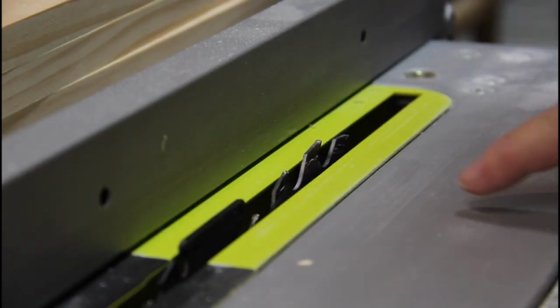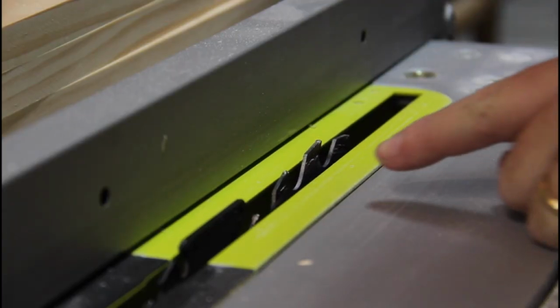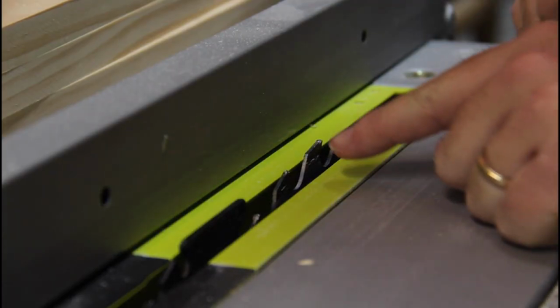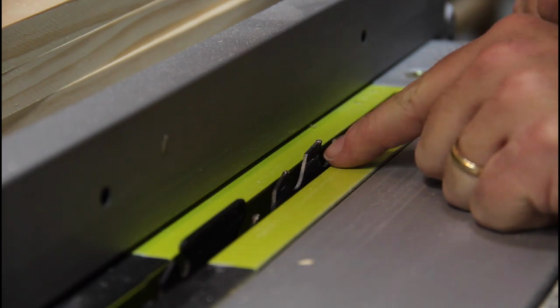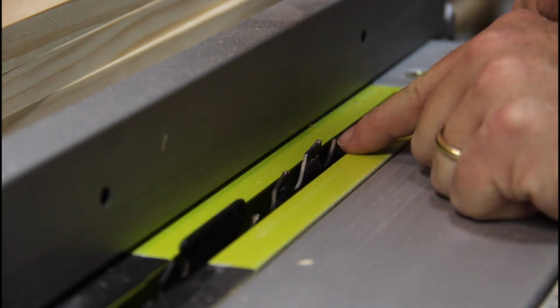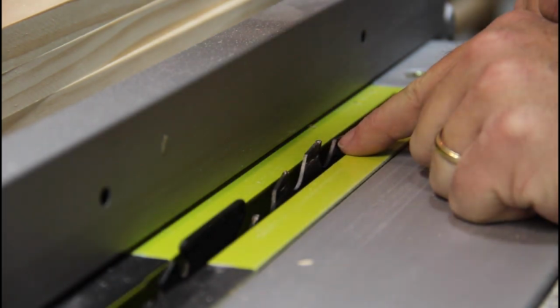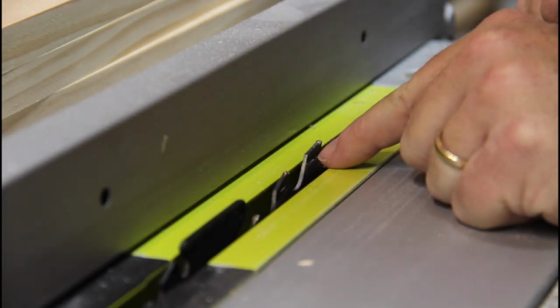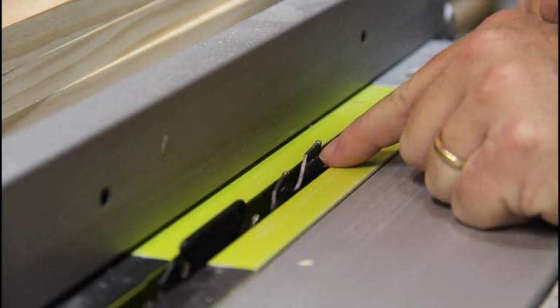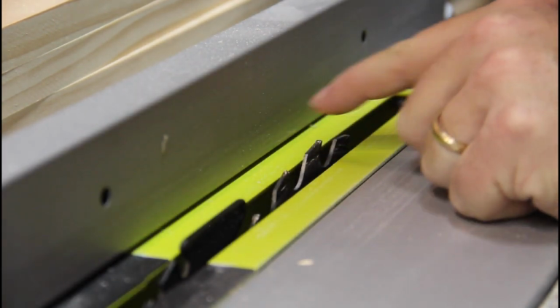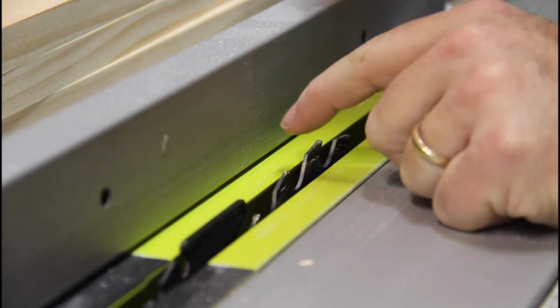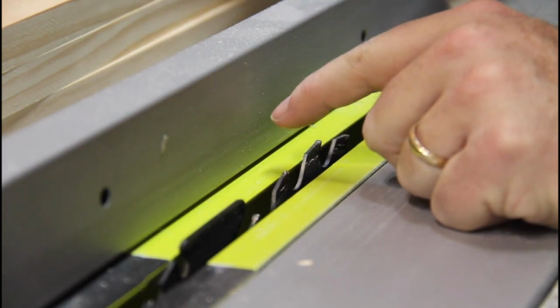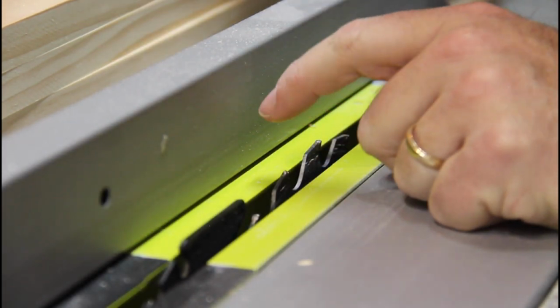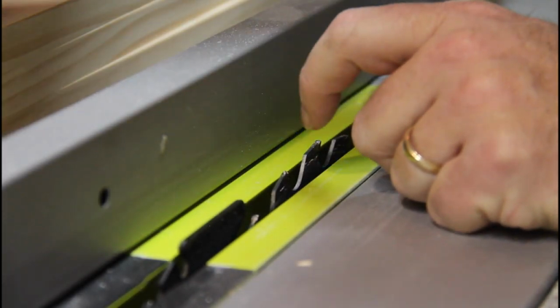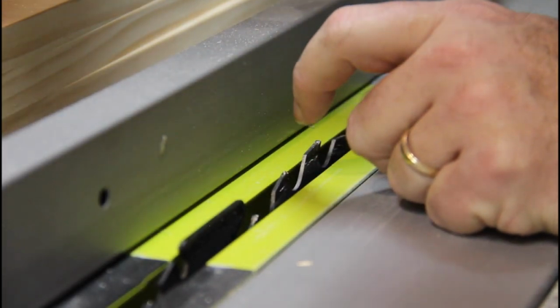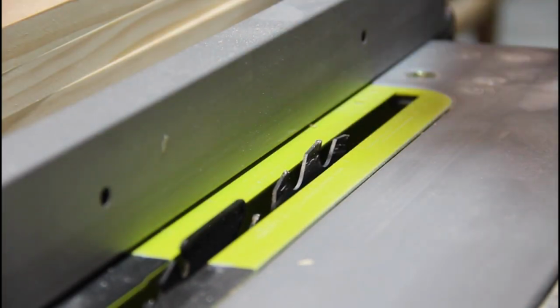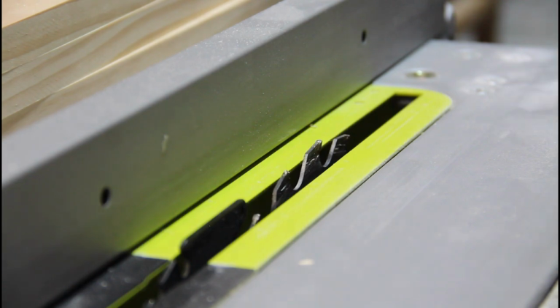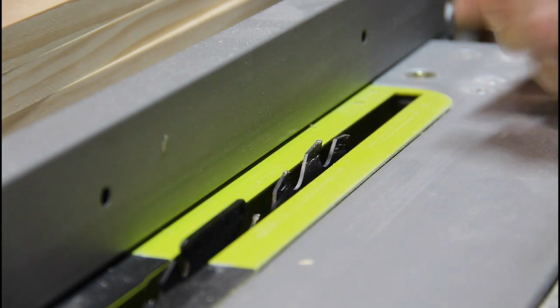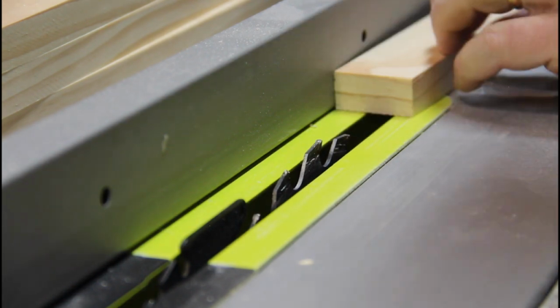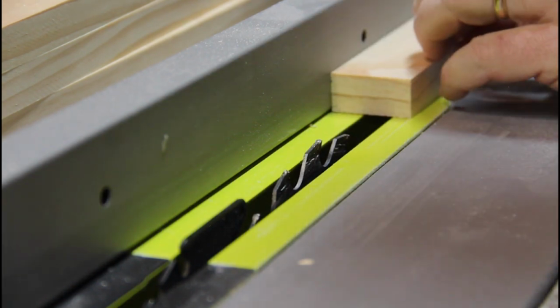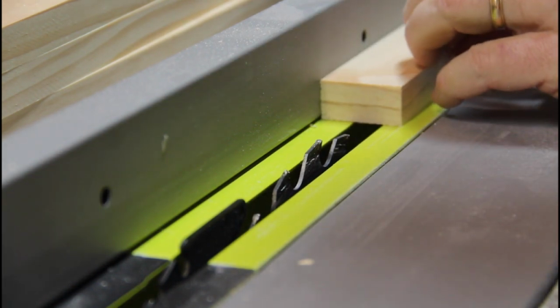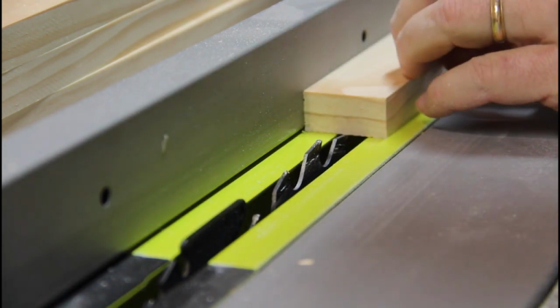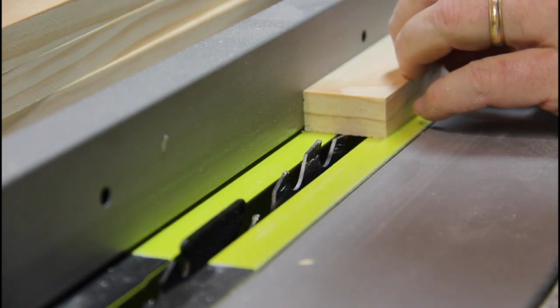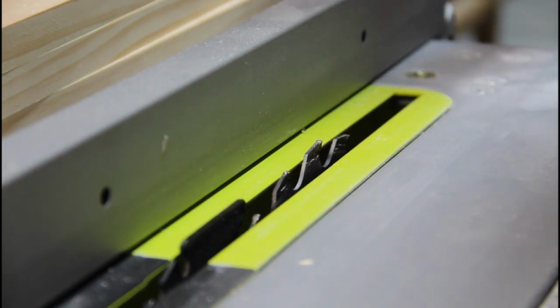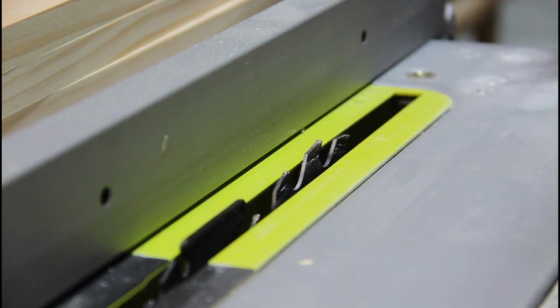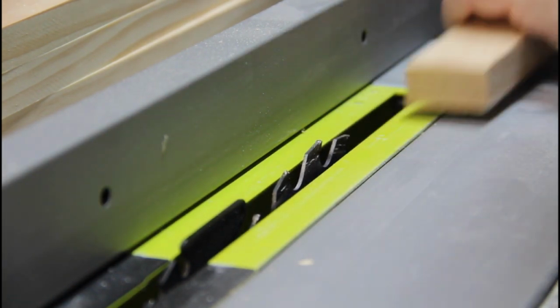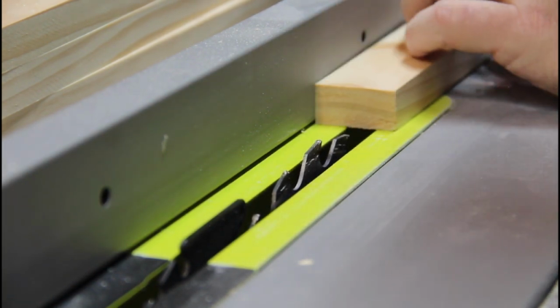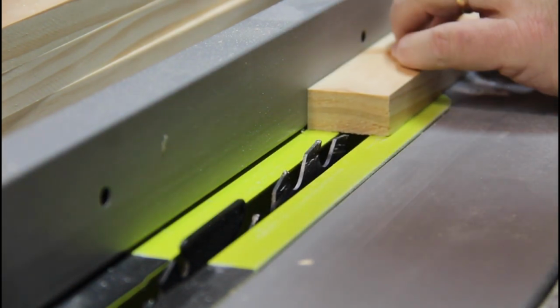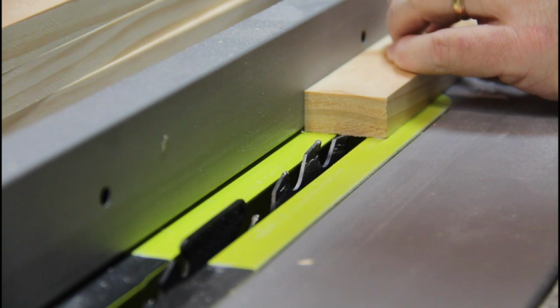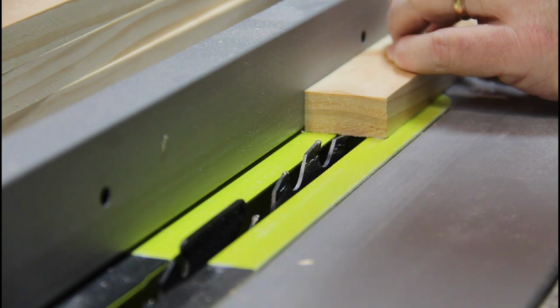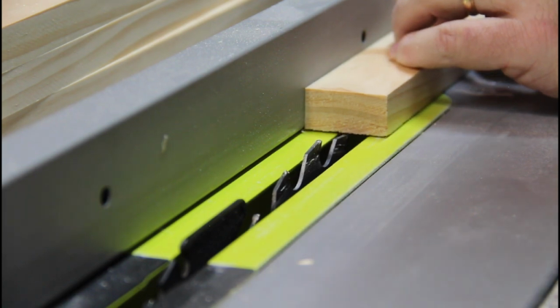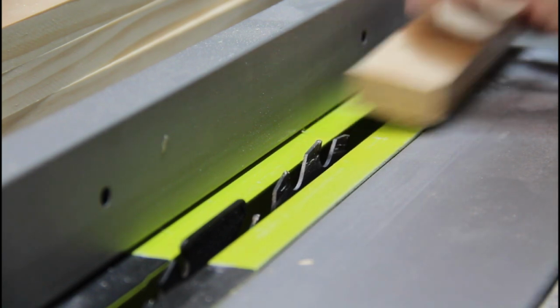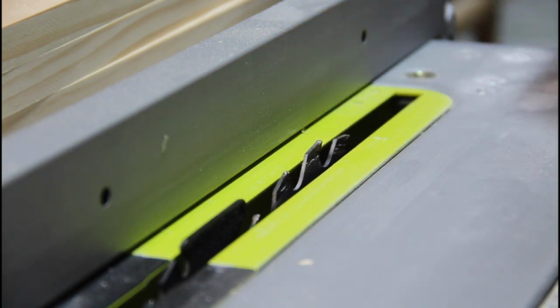I've dialed in the blade to cut a quarter of an inch, right in the middle of the stock. What I'll do is actually flip it around to make sure this cut is right in the center — it's pretty close already.